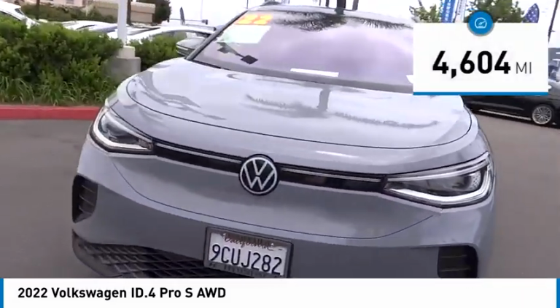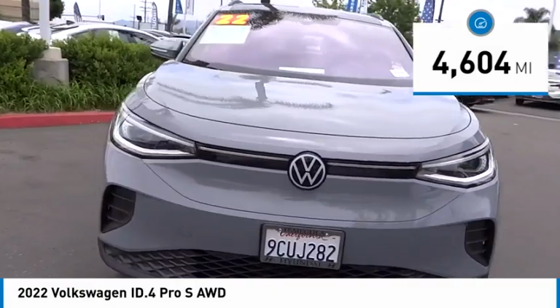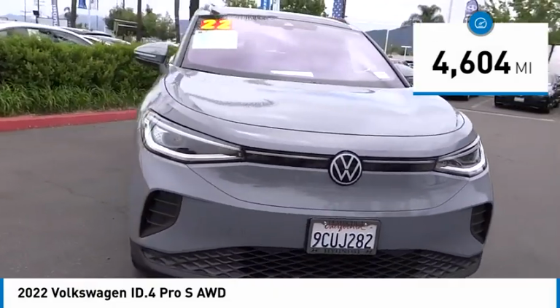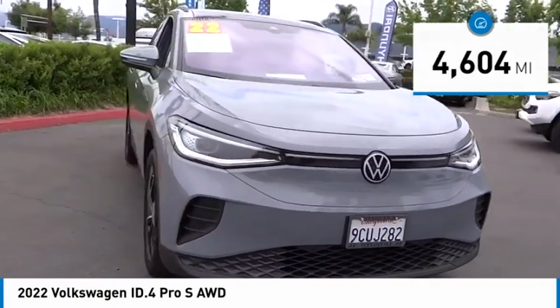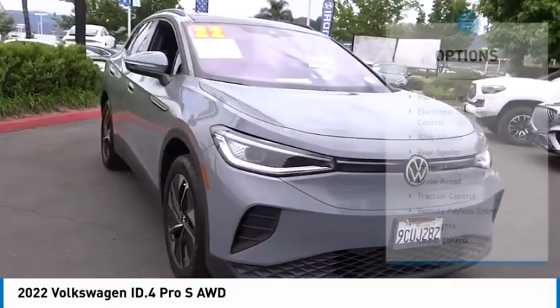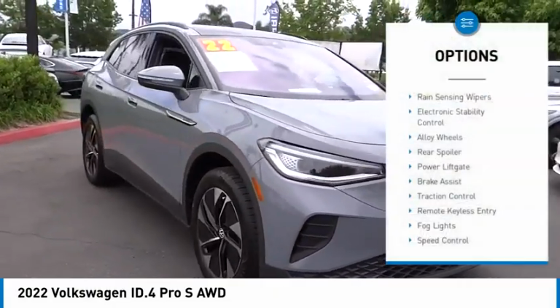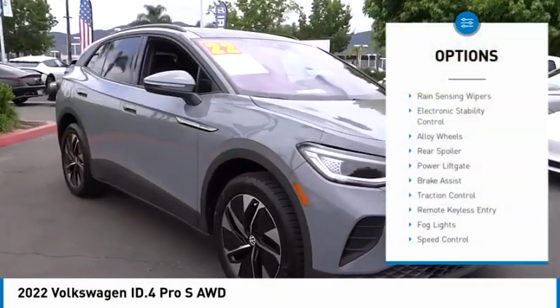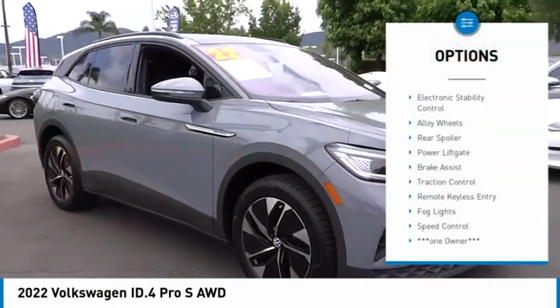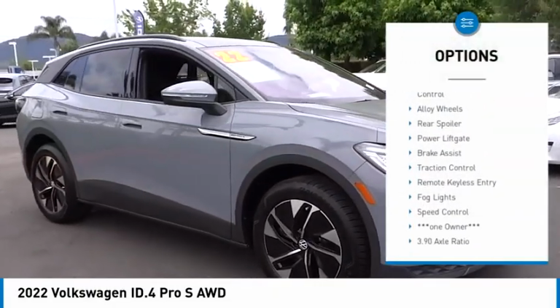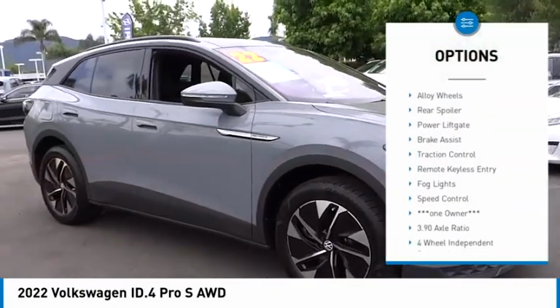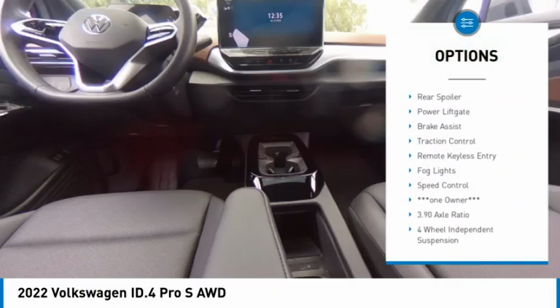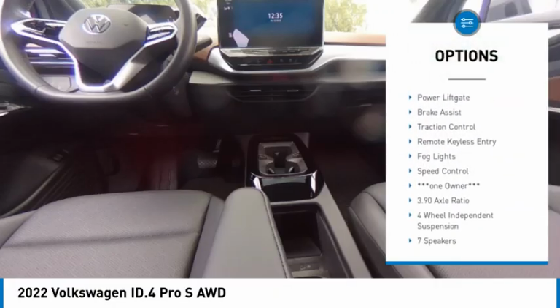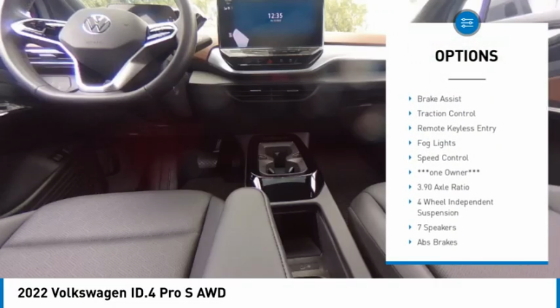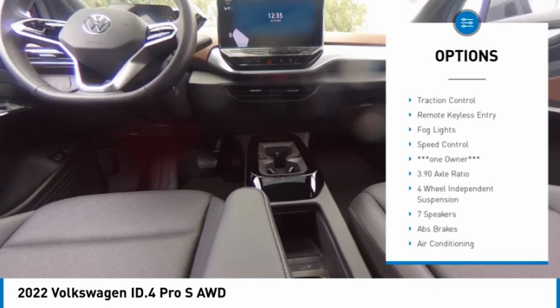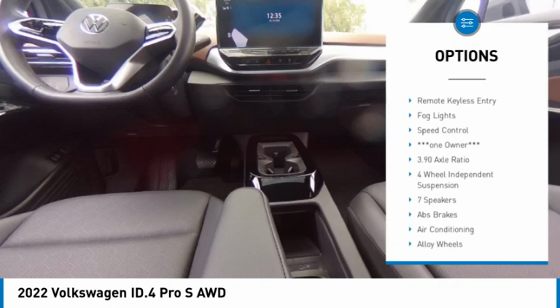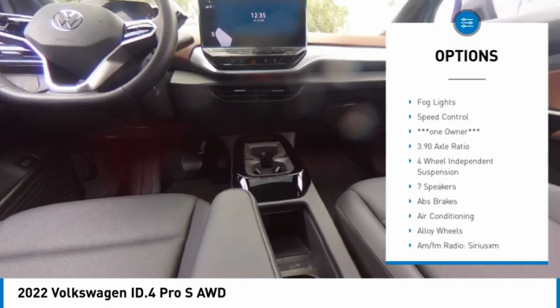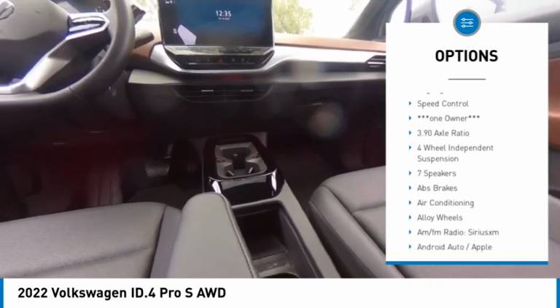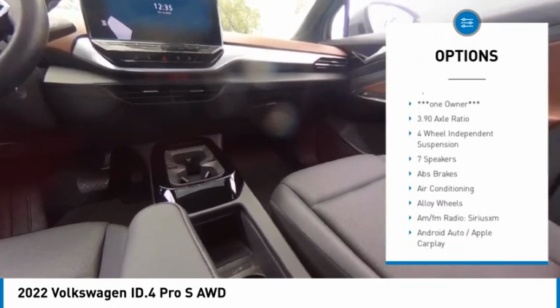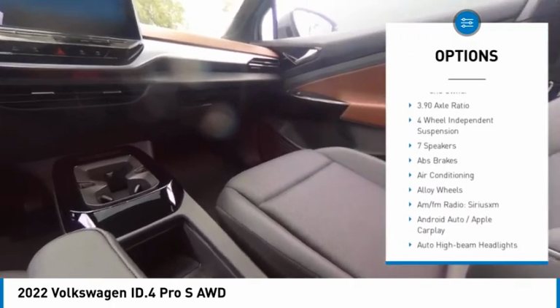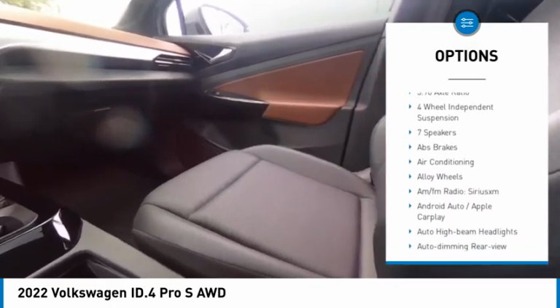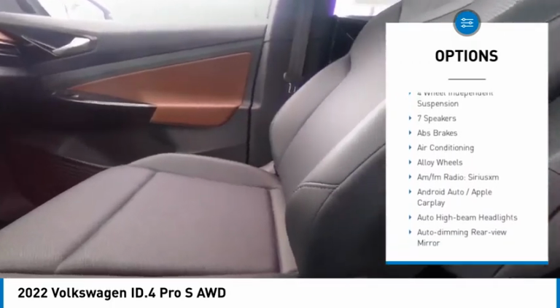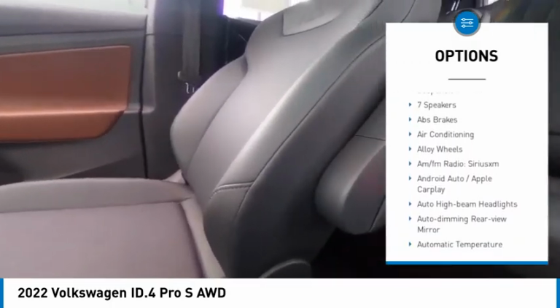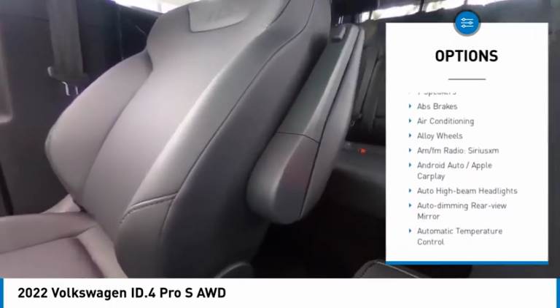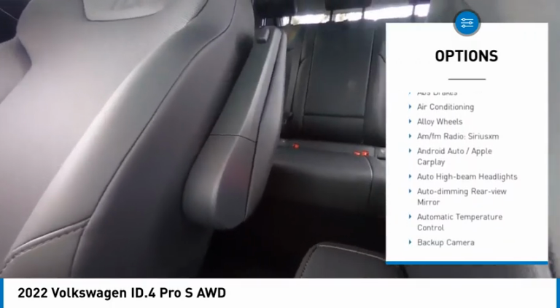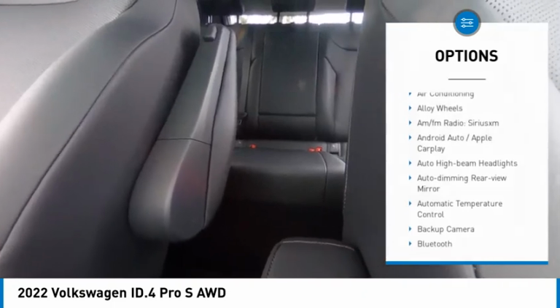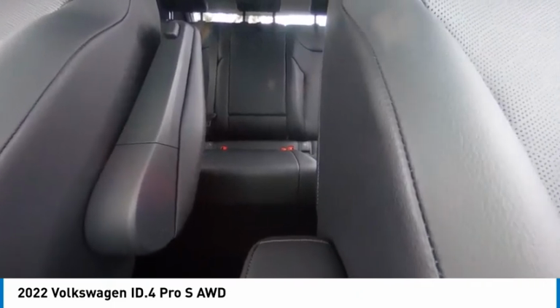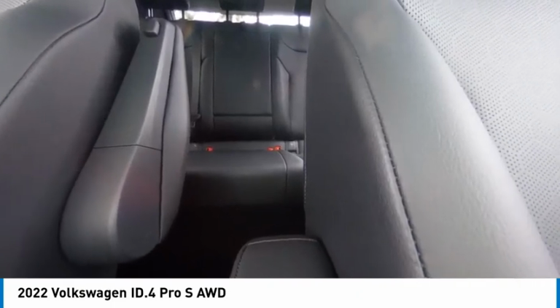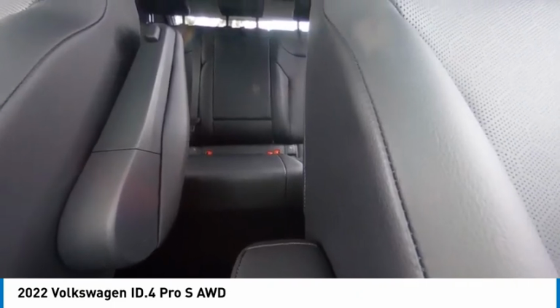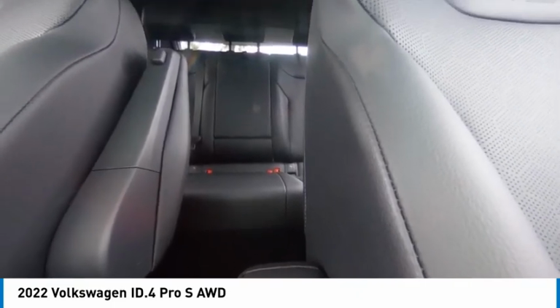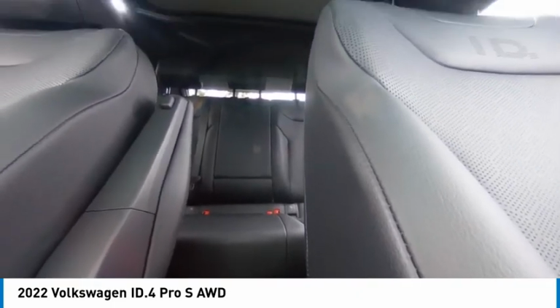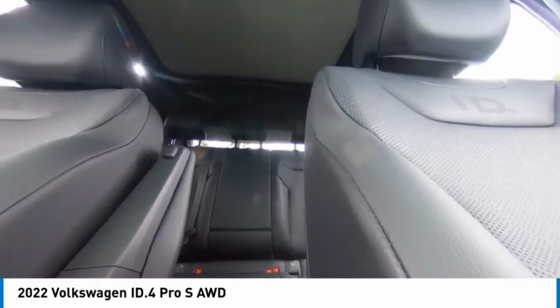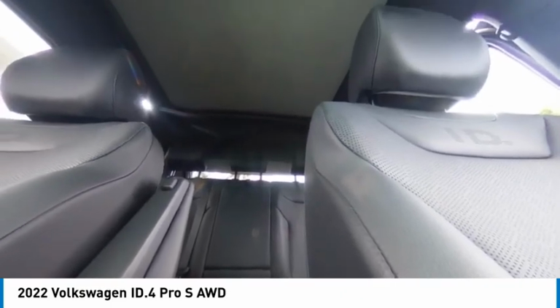Here are some of this vehicle's great options: rain-sensing wipers, electronic stability control, alloy wheels, rear spoiler, power lift gate, brake assist, traction control, remote keyless entry, fog lights, and speed control.